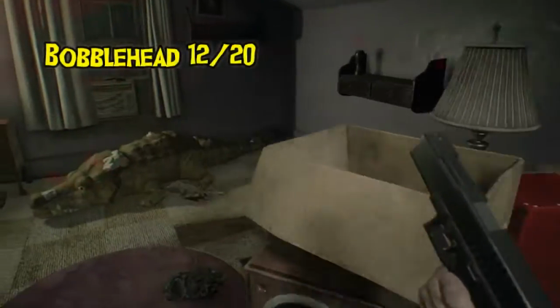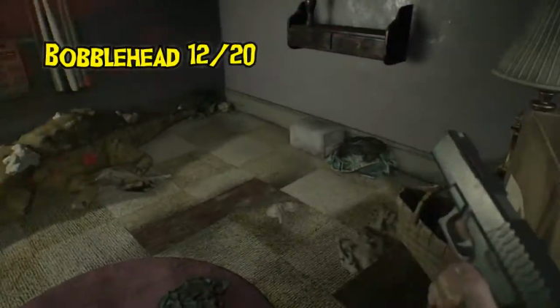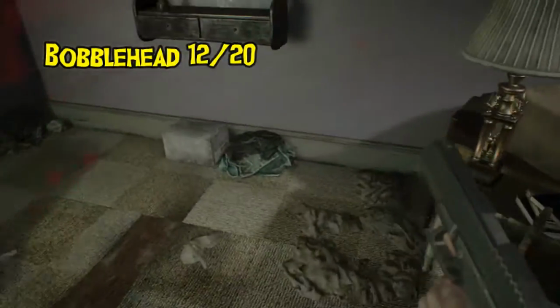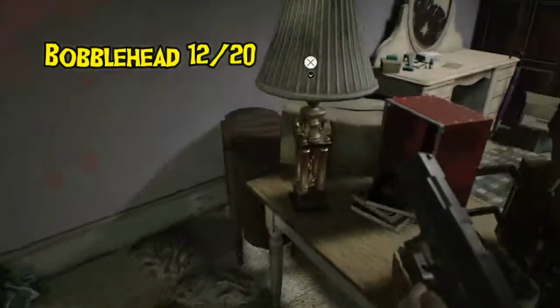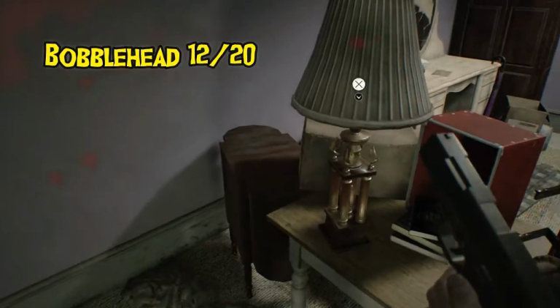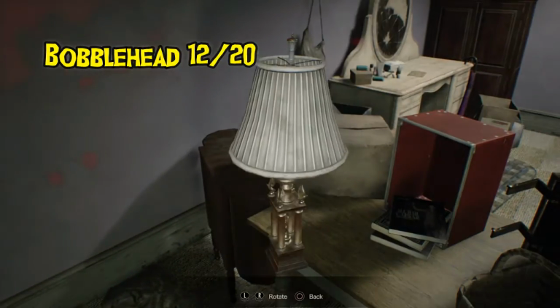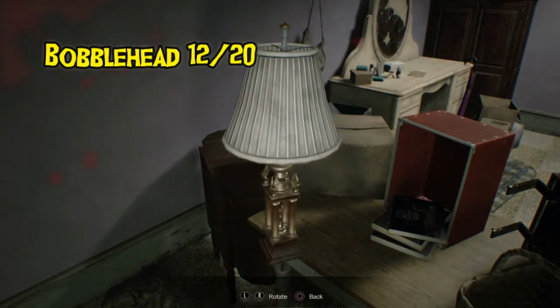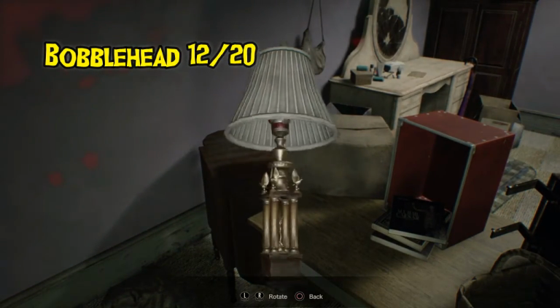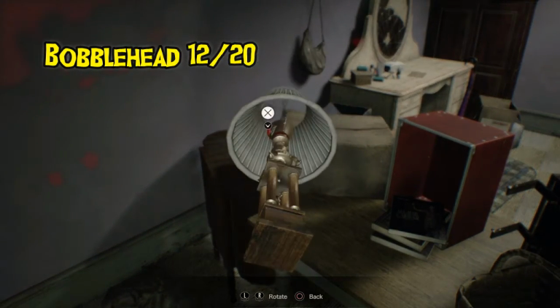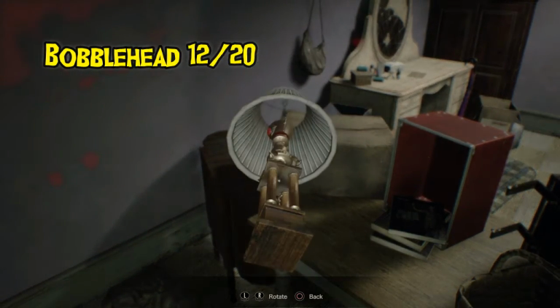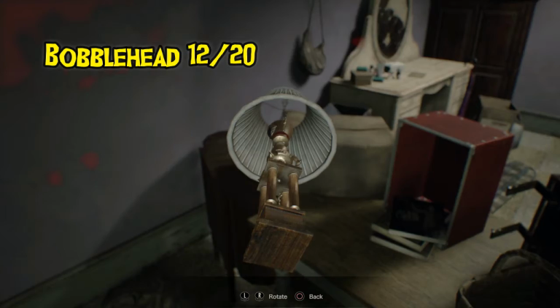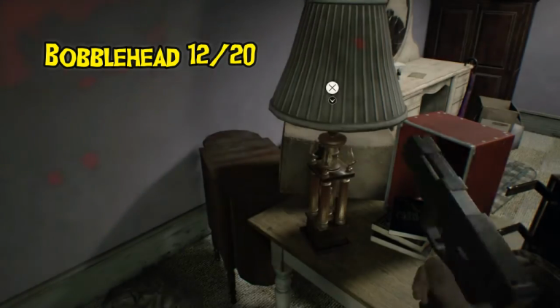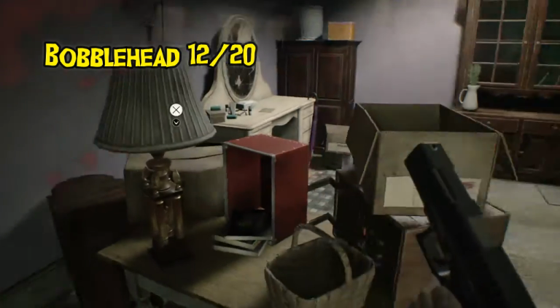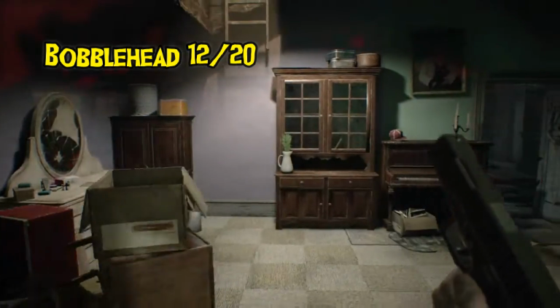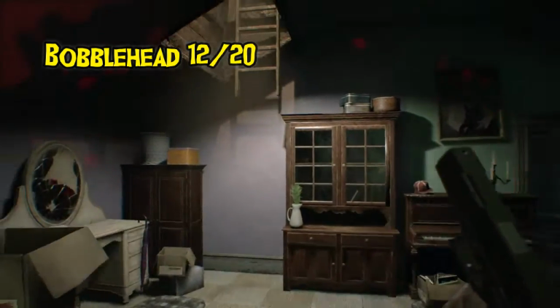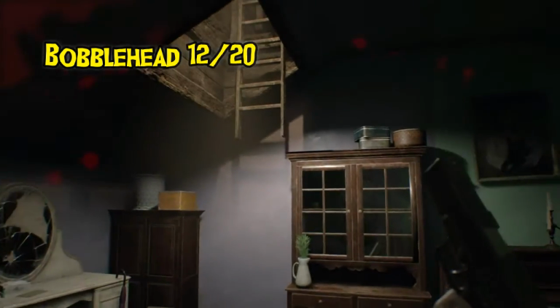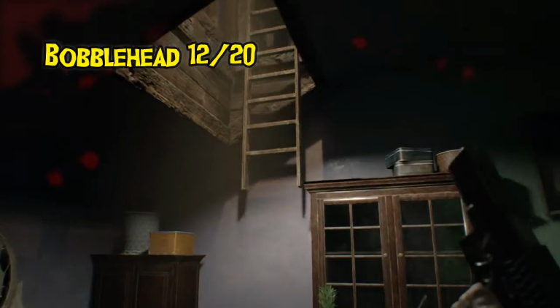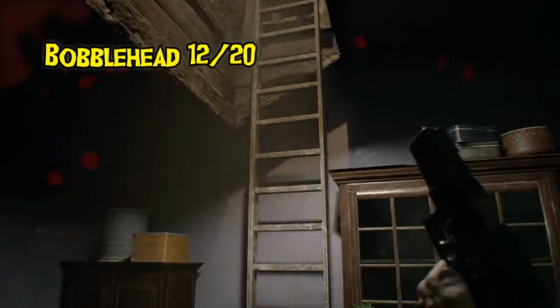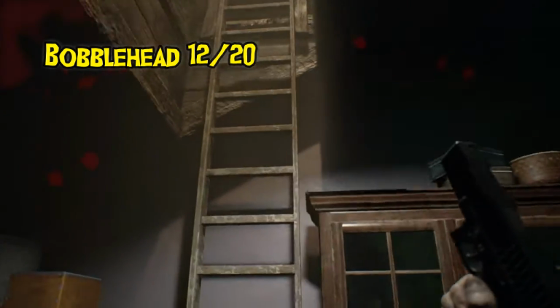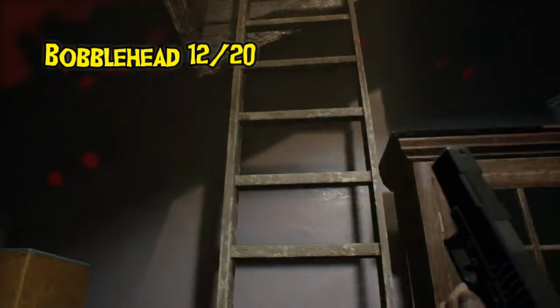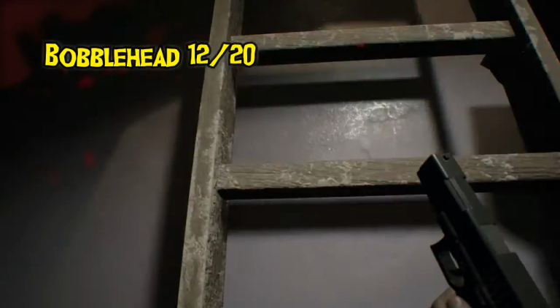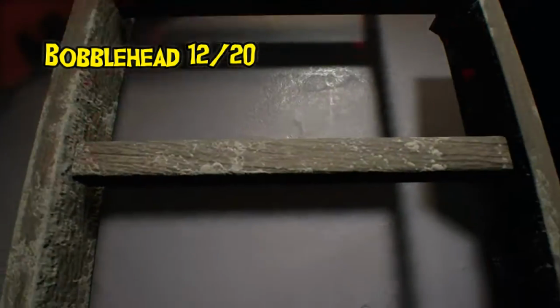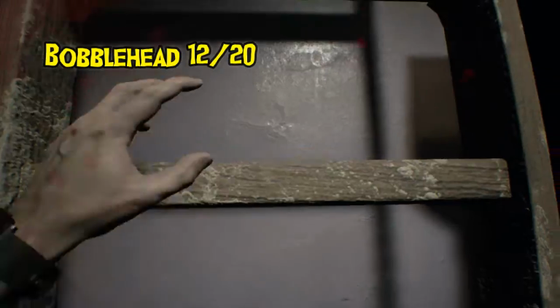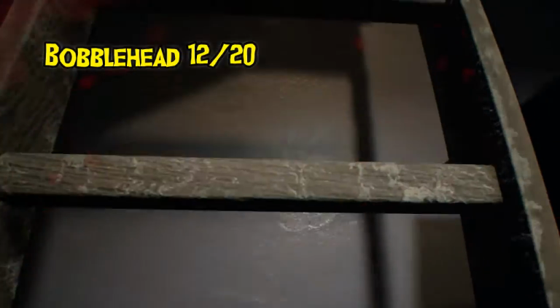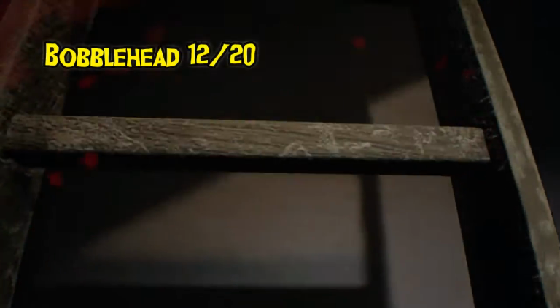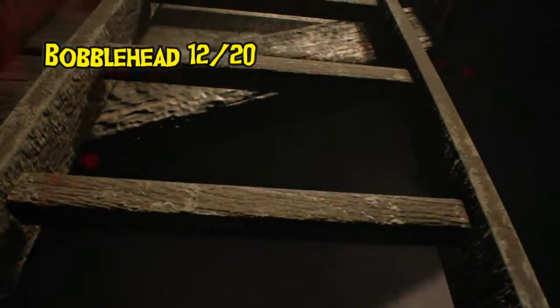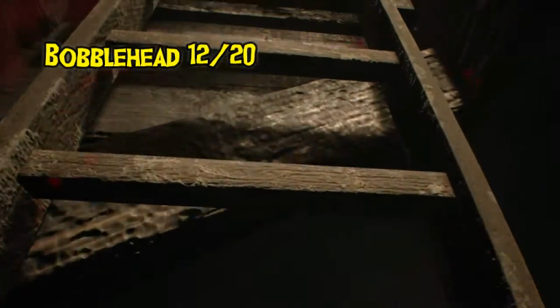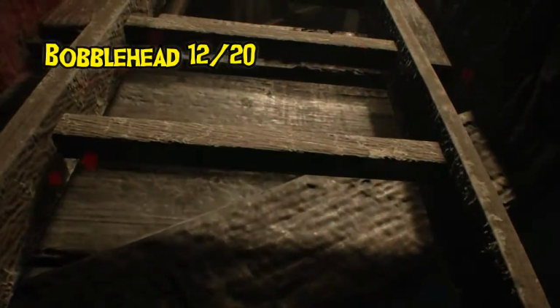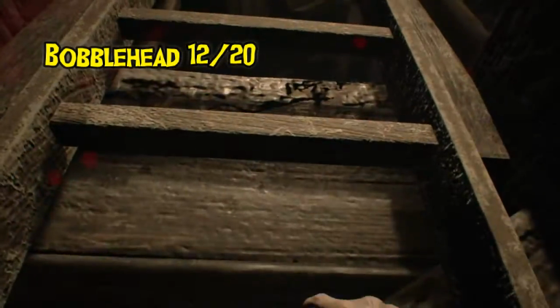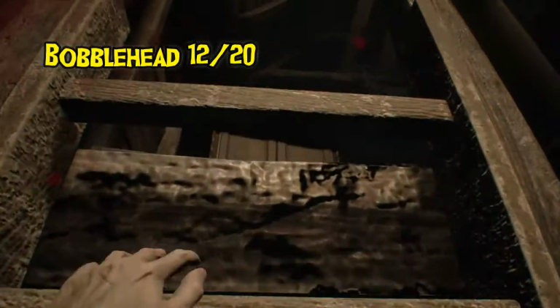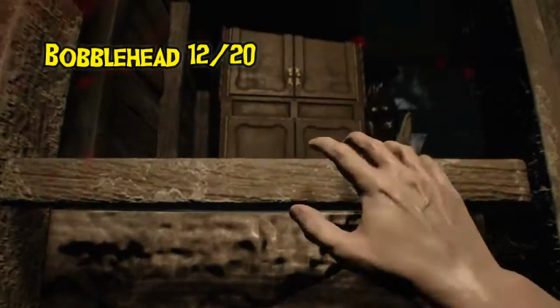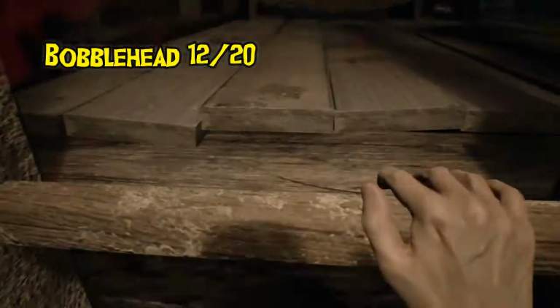Now you need to go up into the attic. The hidden switch is in the lamp — Lucas trying to disguise his trophy. Go up the steps for another bobblehead and my favorite tape, the Happy Birthday tape.